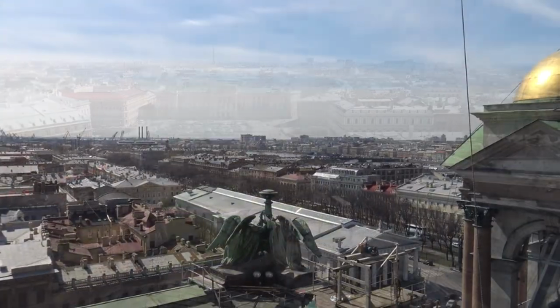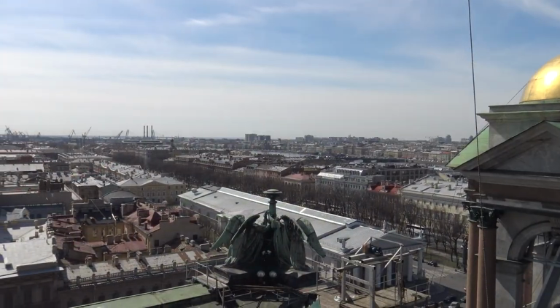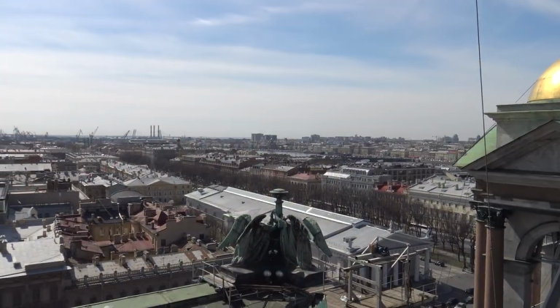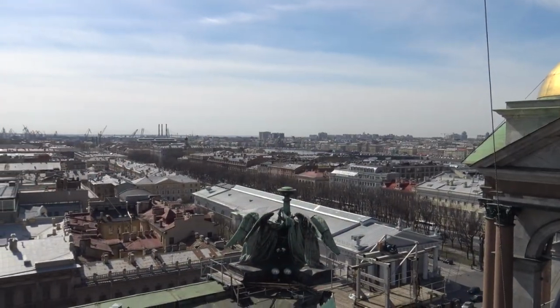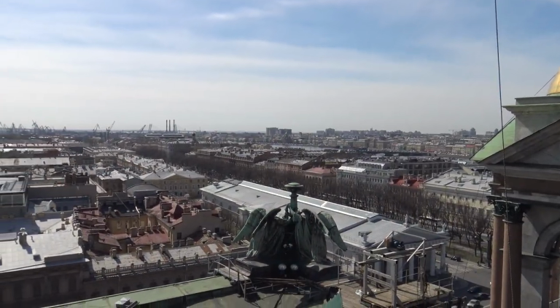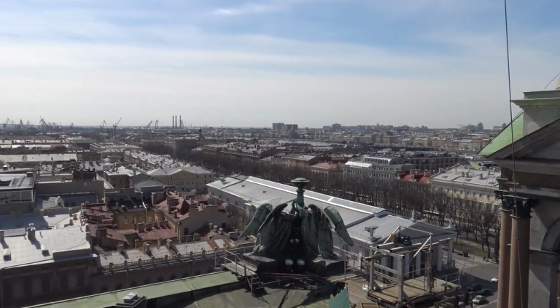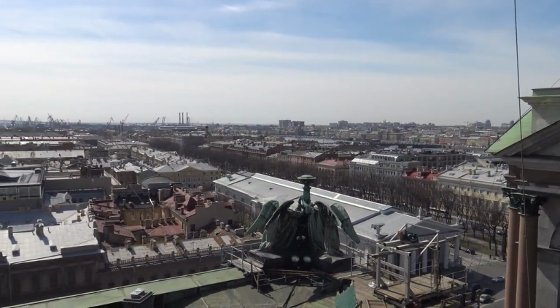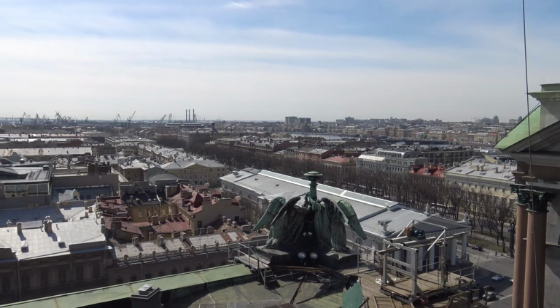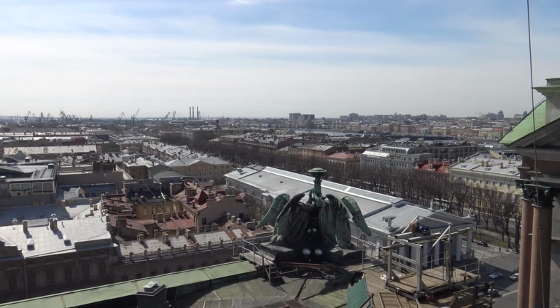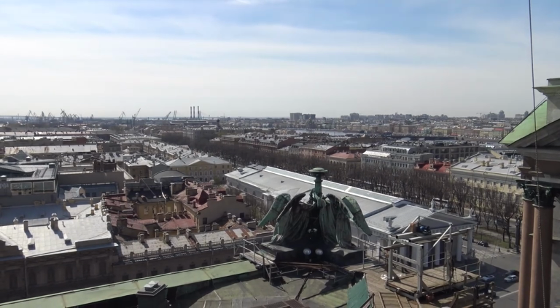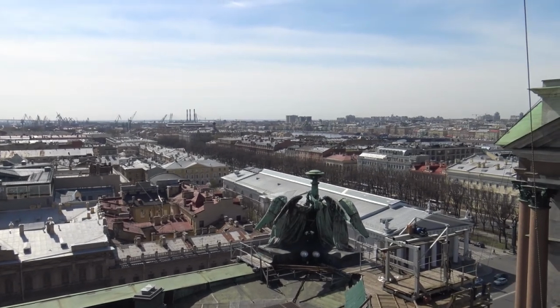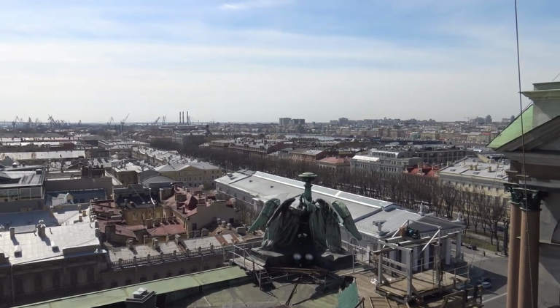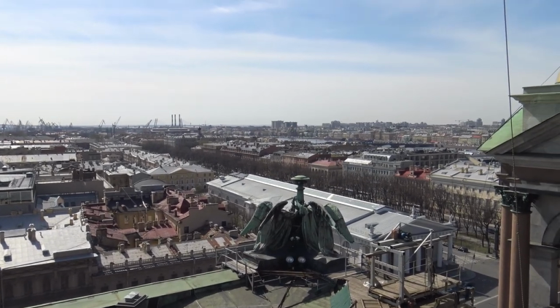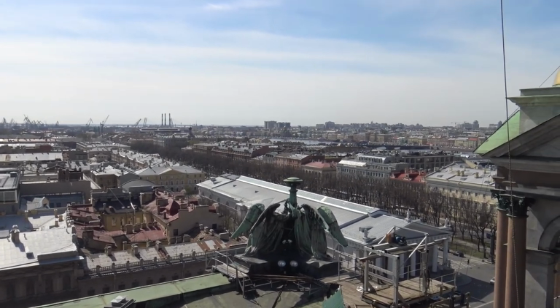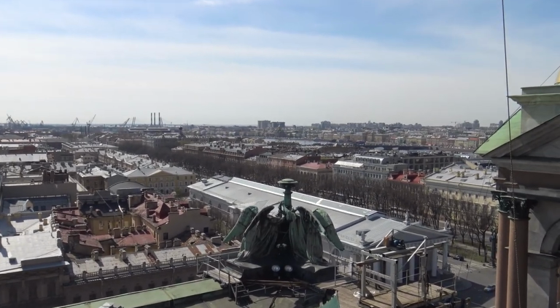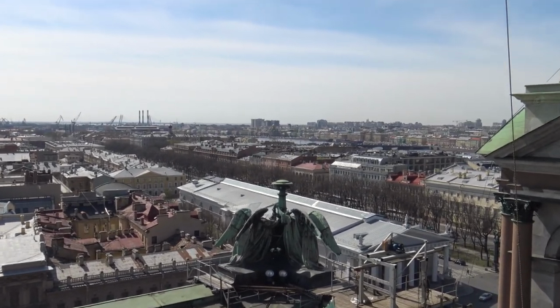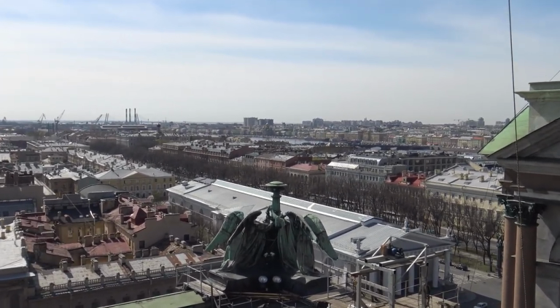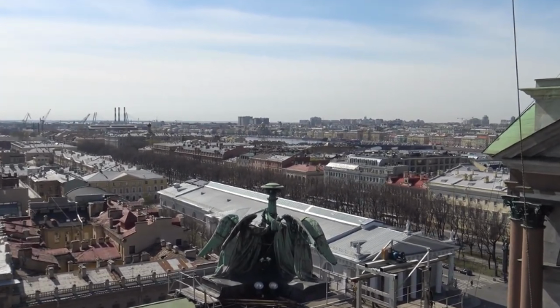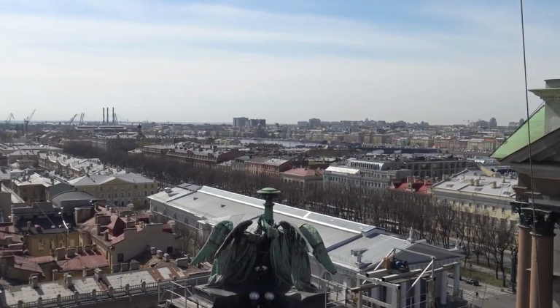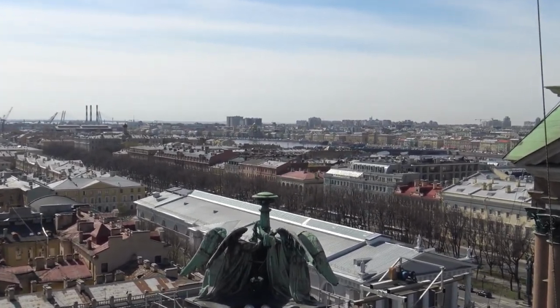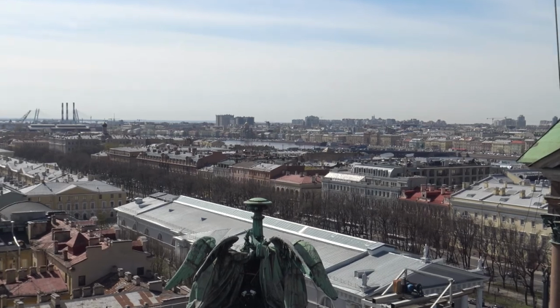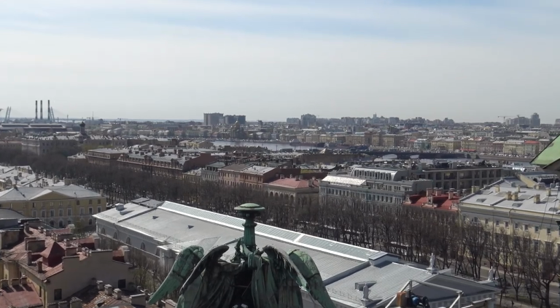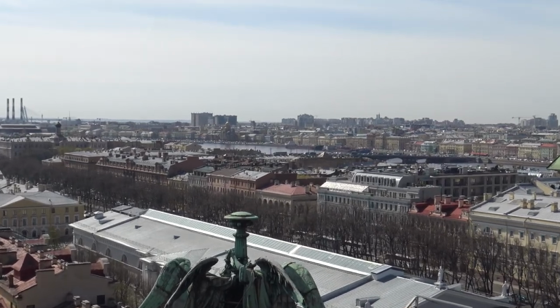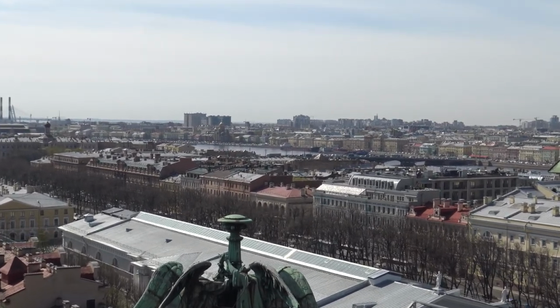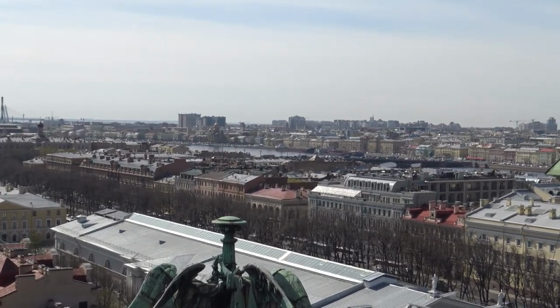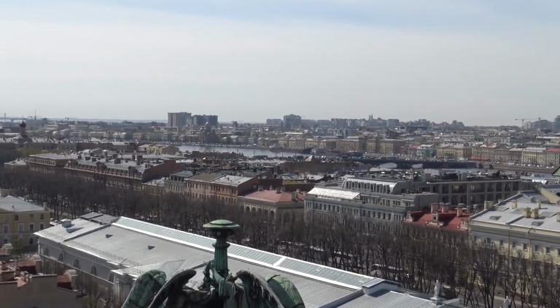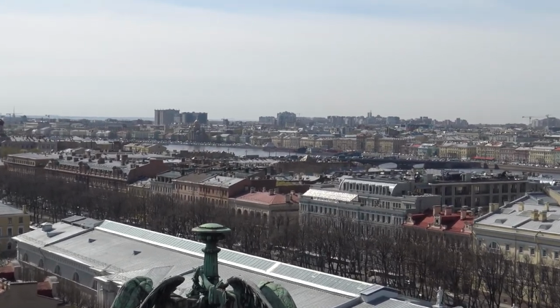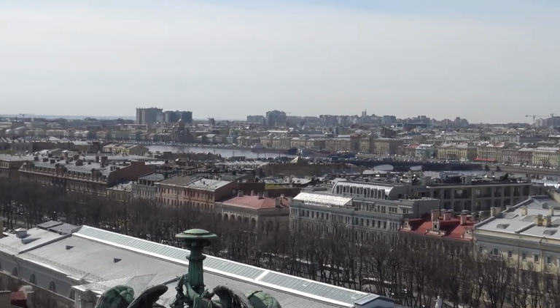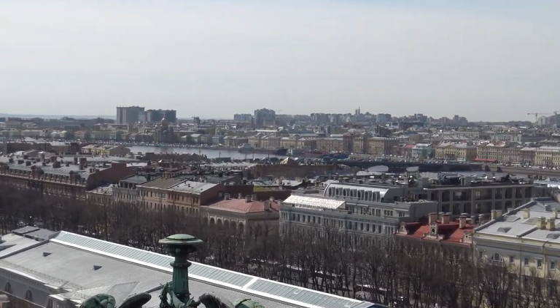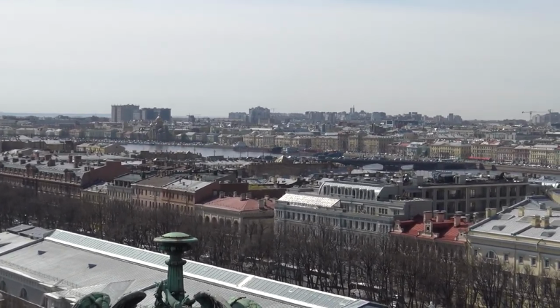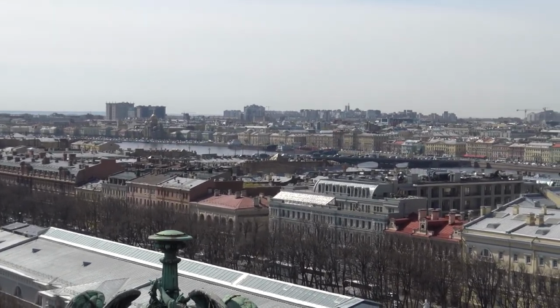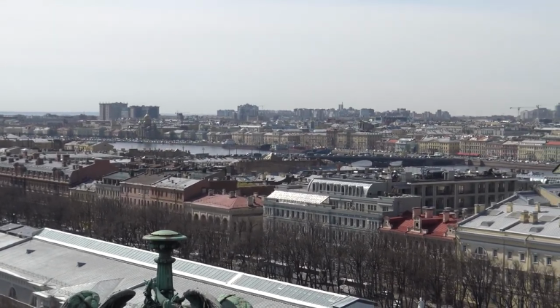This is the view towards the west, or Zapad in Russian. Not a heck of a lot to see in this area, but still a nice view along the Neva.